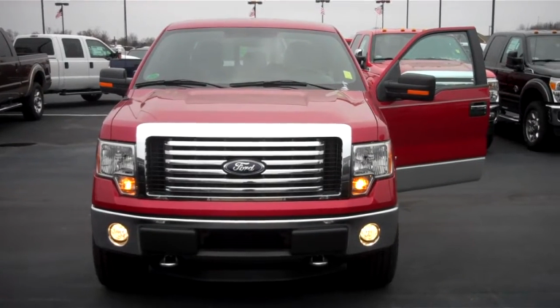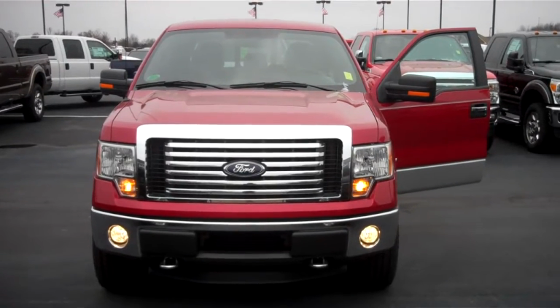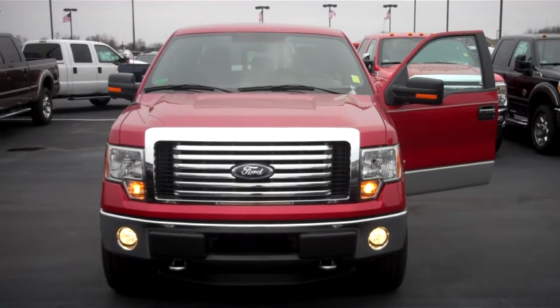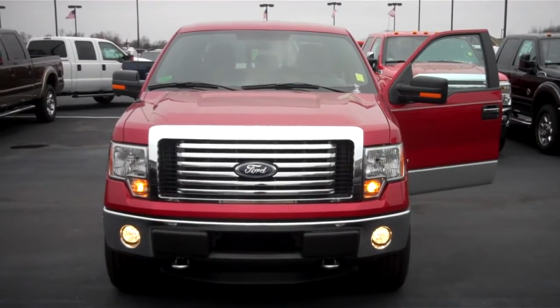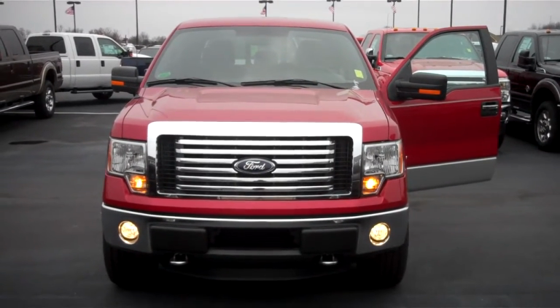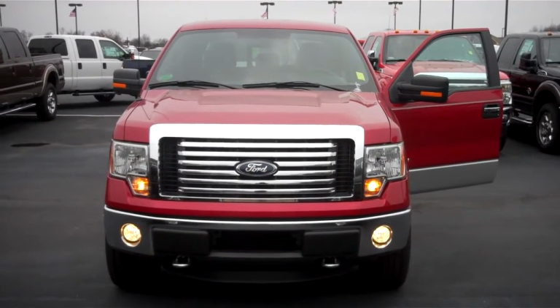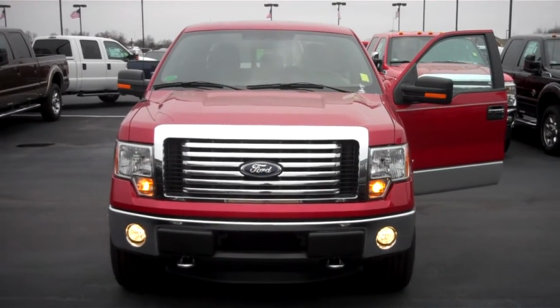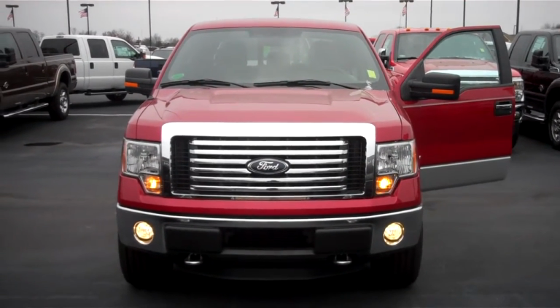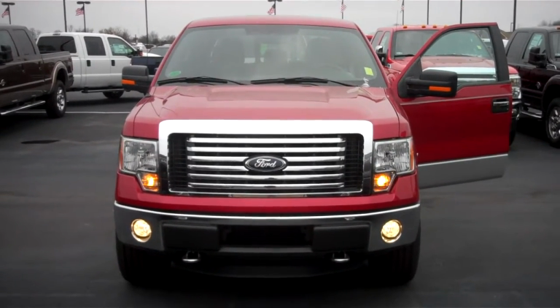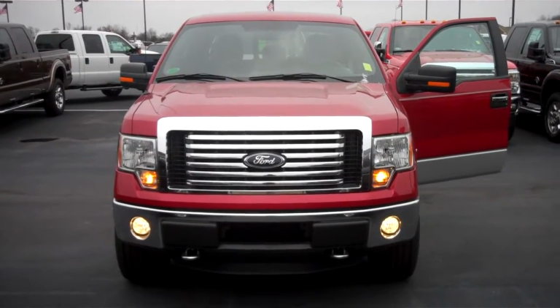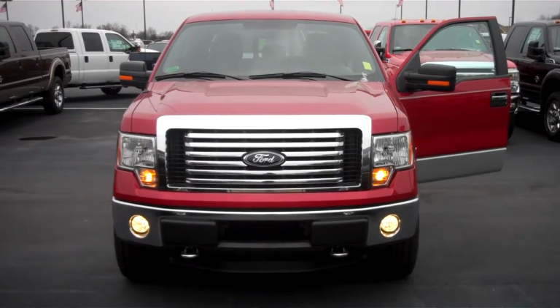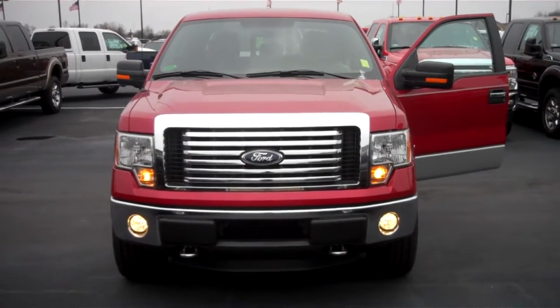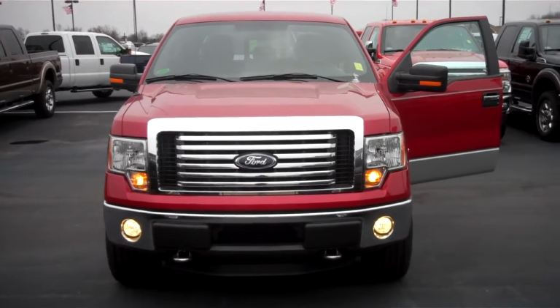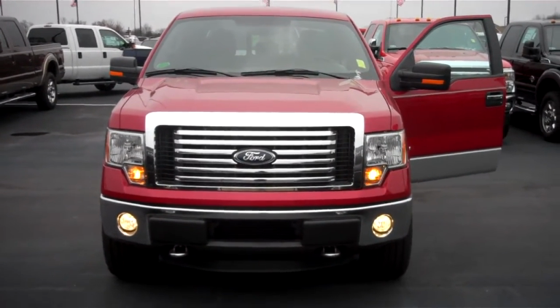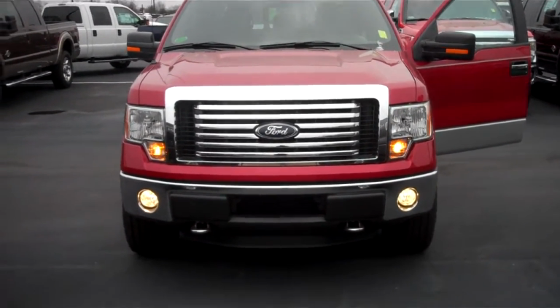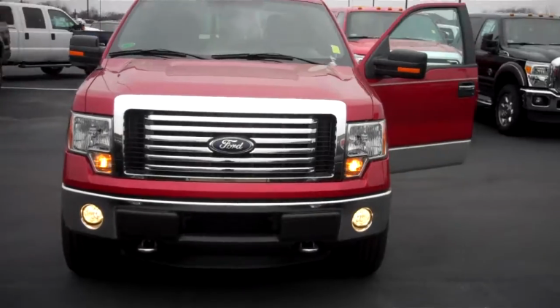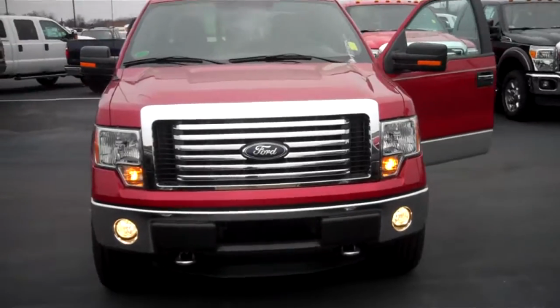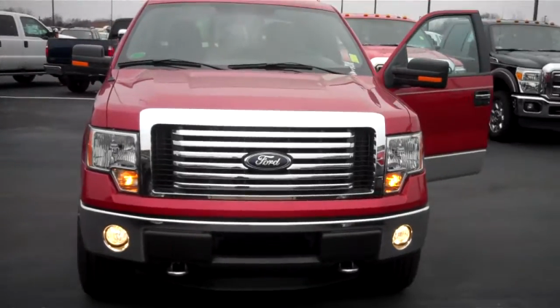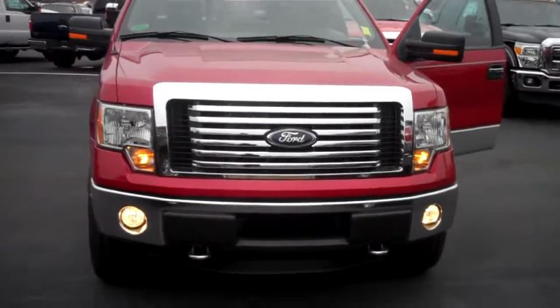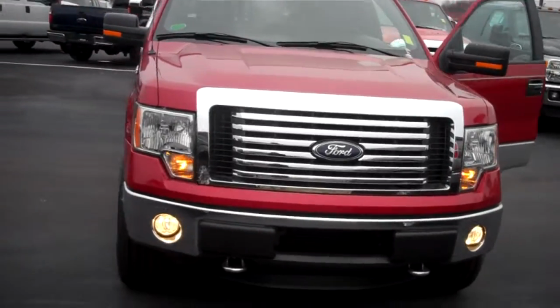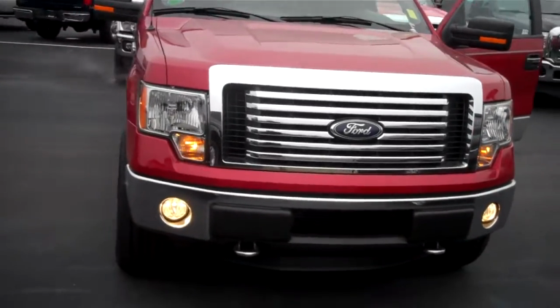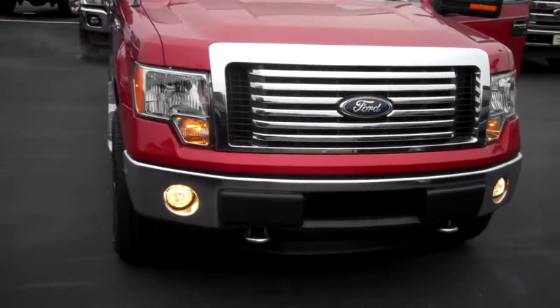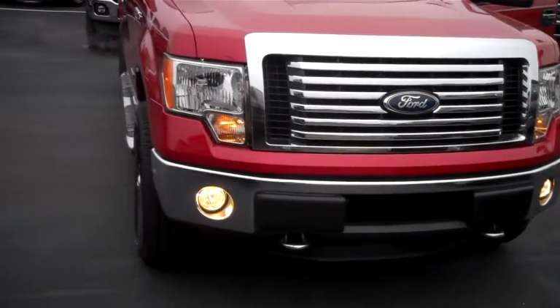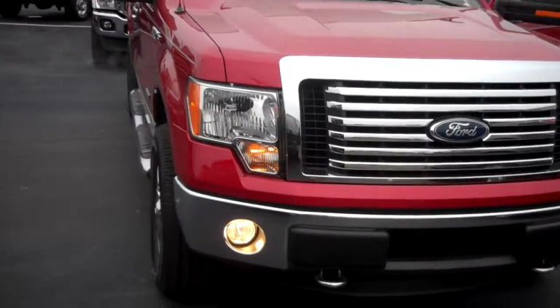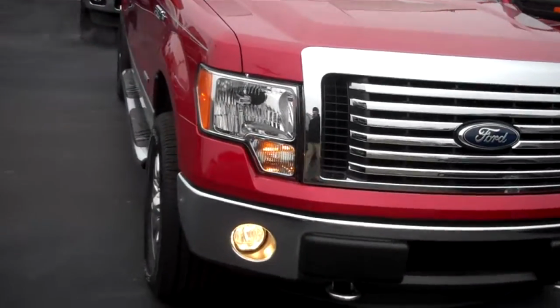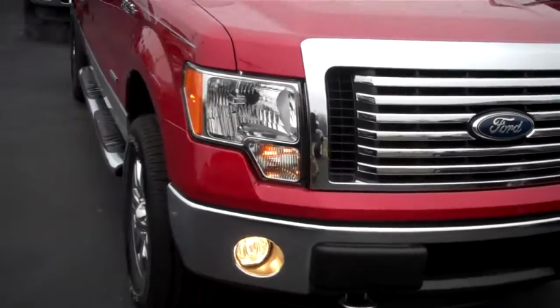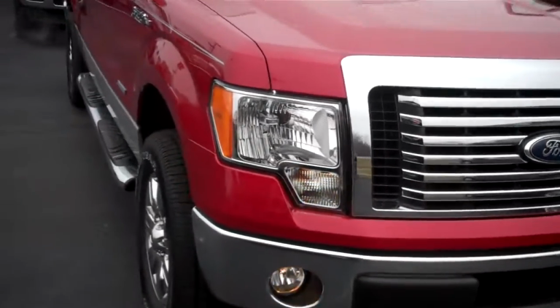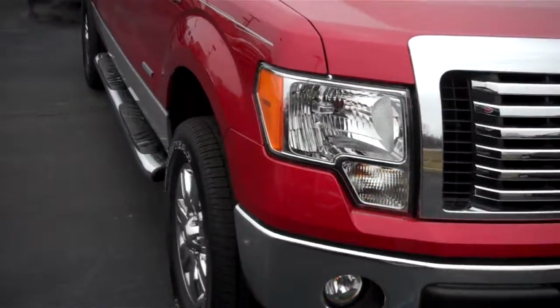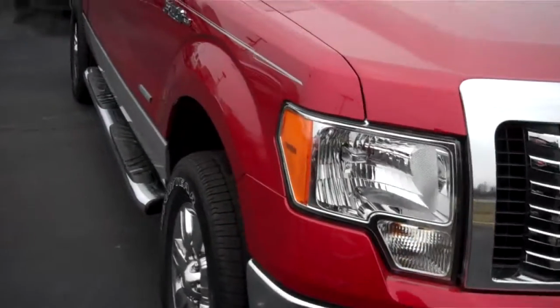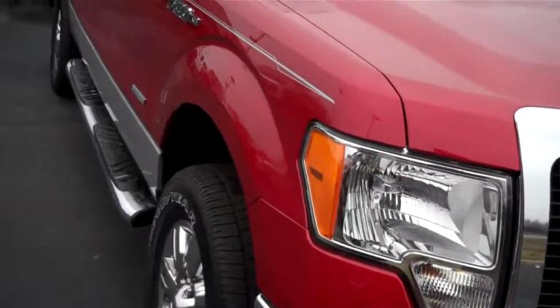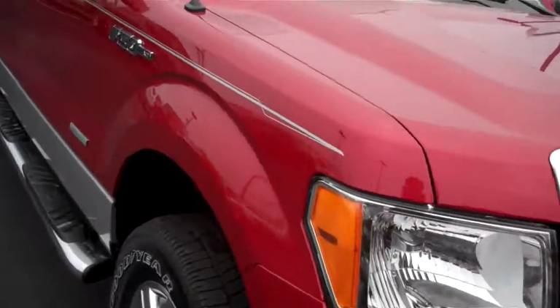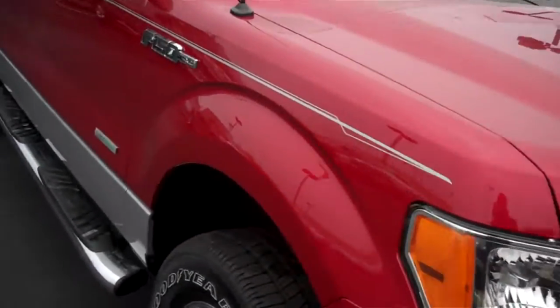Hi, this is Chip Carter with Bill. This is Ford. Here is the 2012 F-150 you inquired about. It is XLT EcoBoost. It does have the new twin turbo V6 in it.